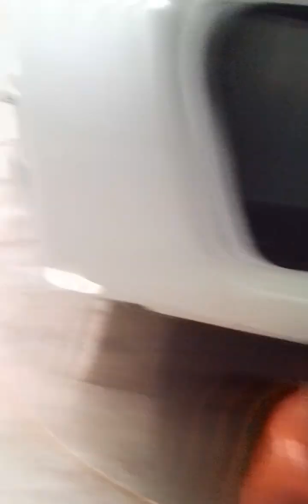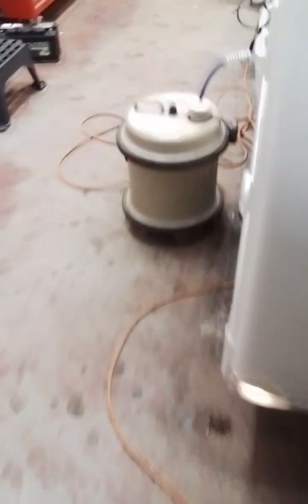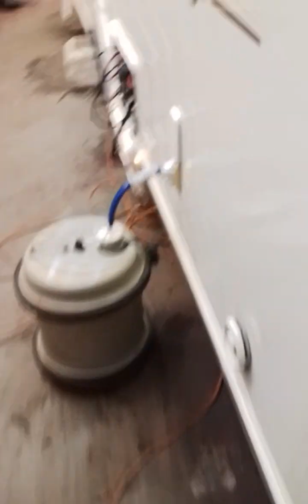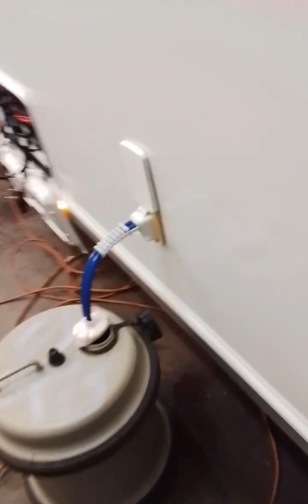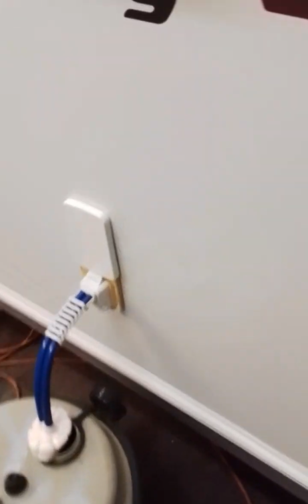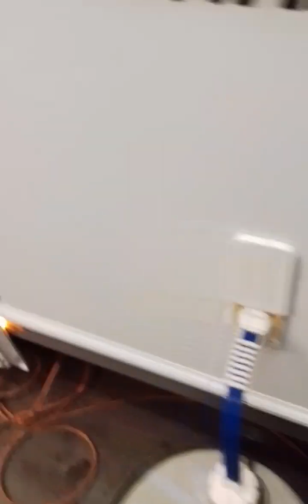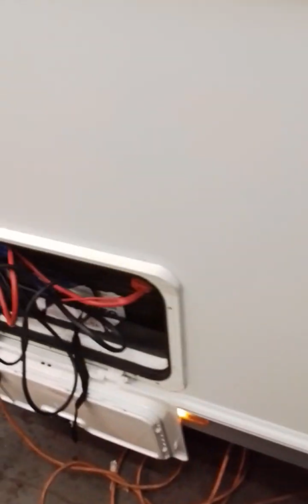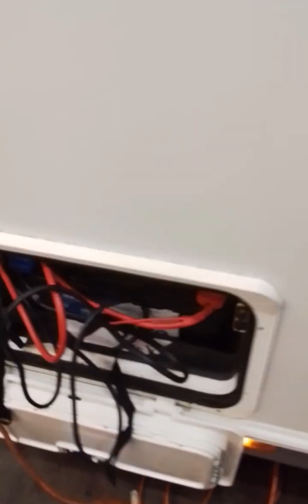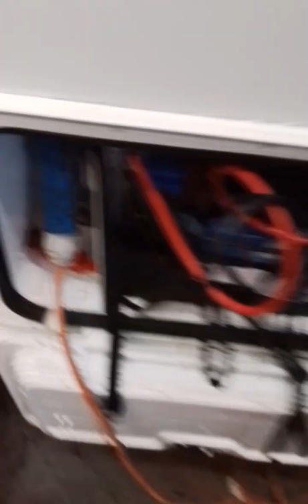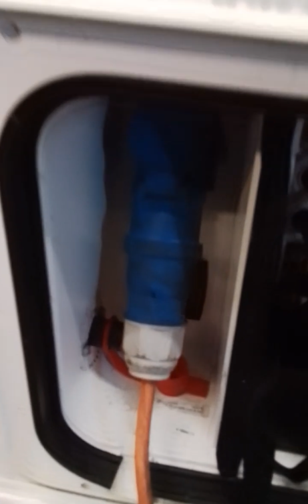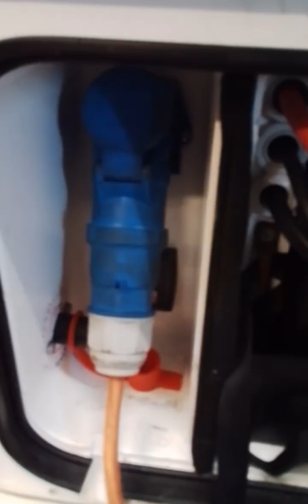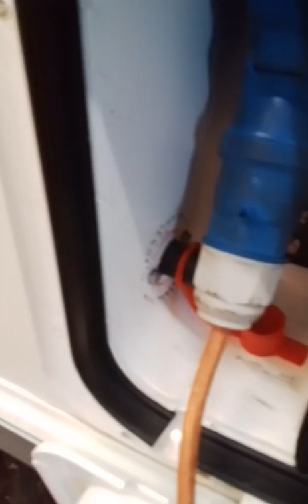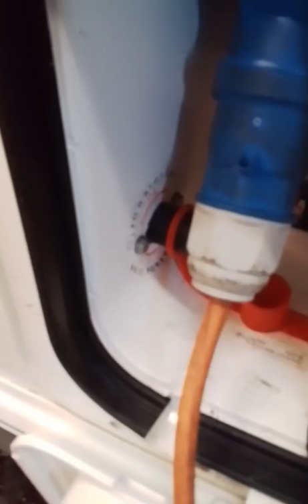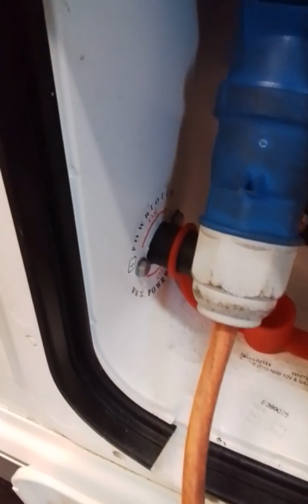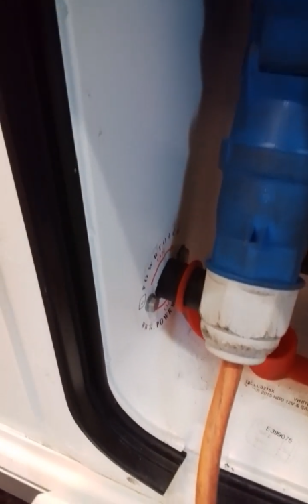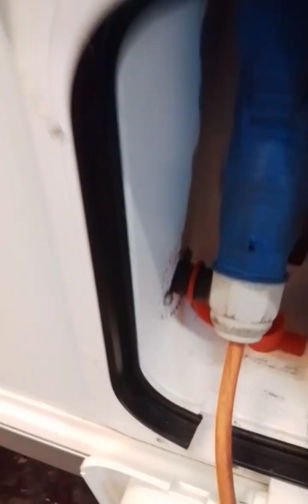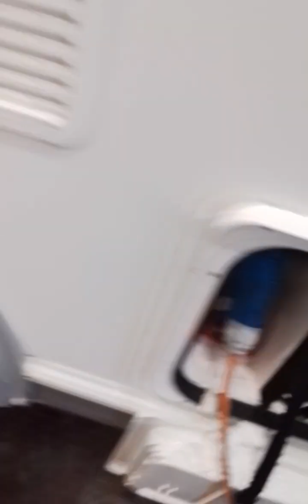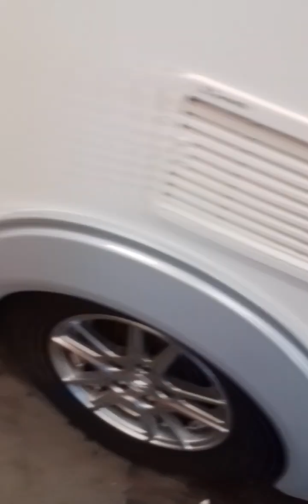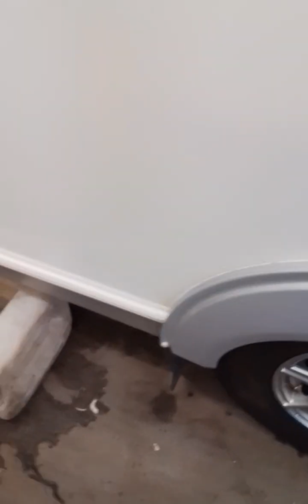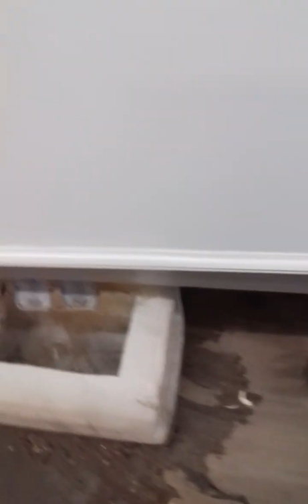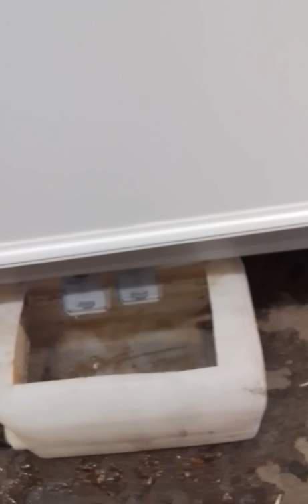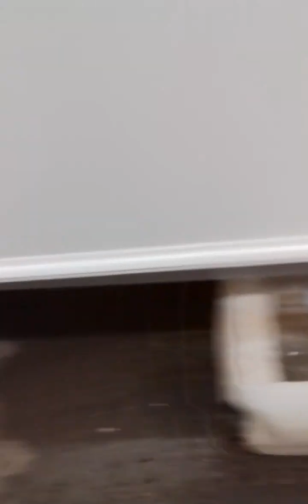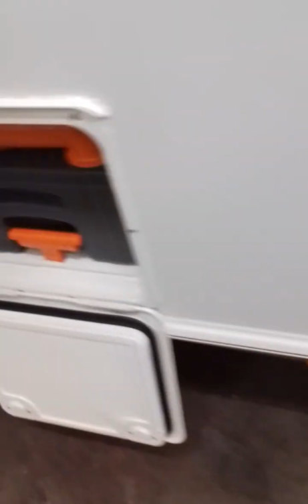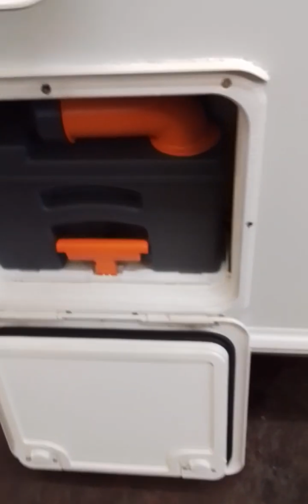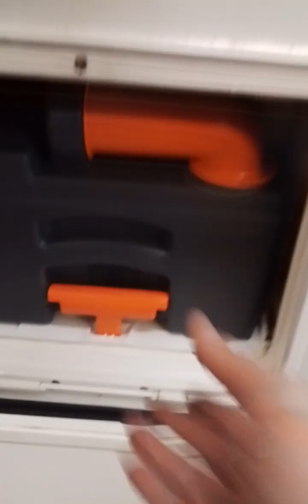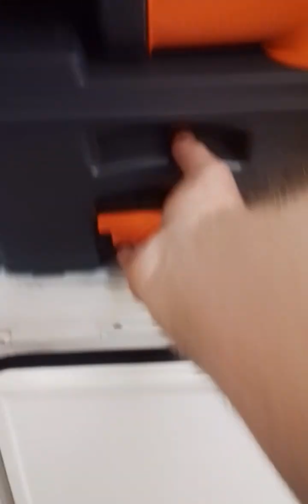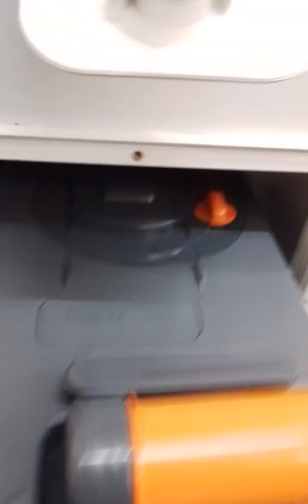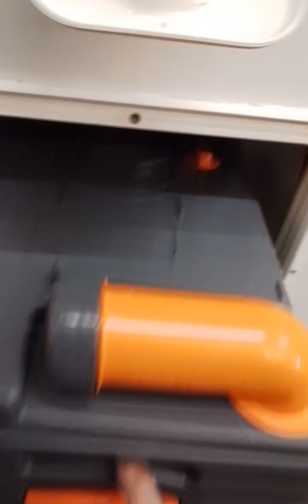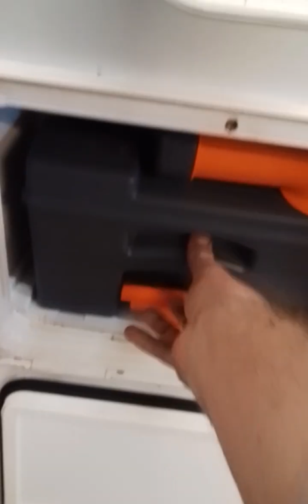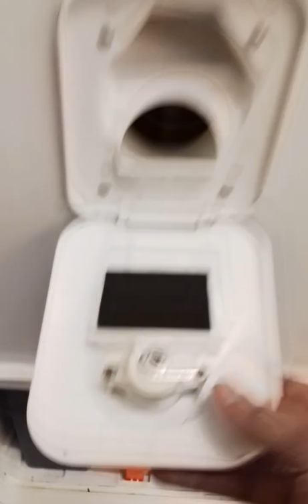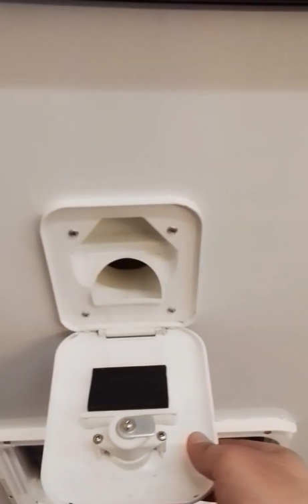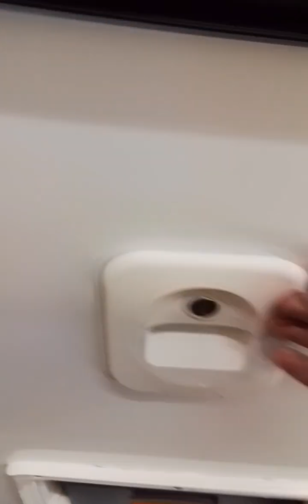Coming around to the side of the van, we have your fresh water inlet, your battery locker with main isolator and motor mover isolation switch — which I'll come back to in the video — your waste water outlet, your toilet cassette, and your toilet flush fill.